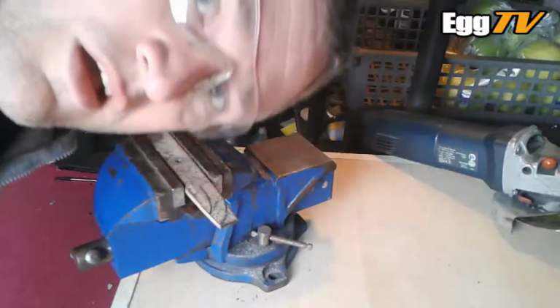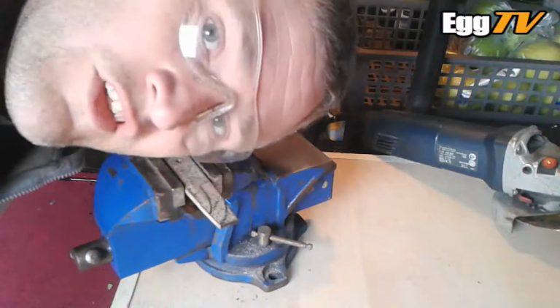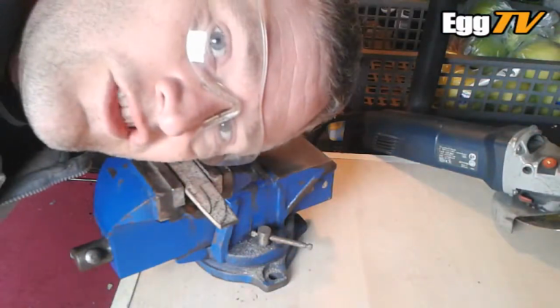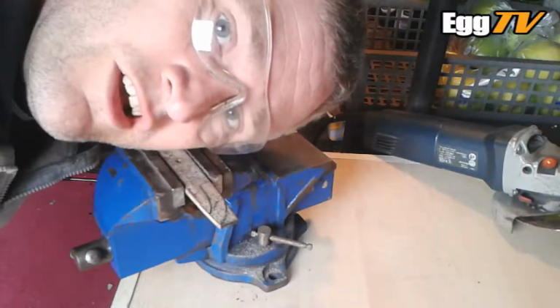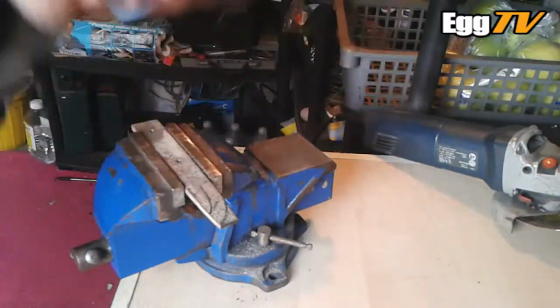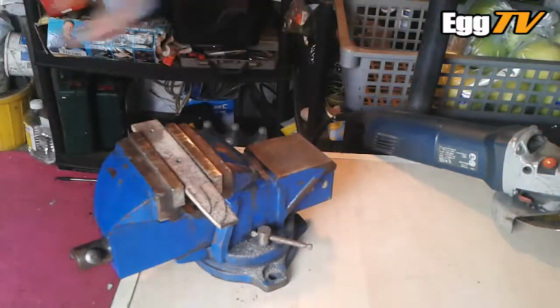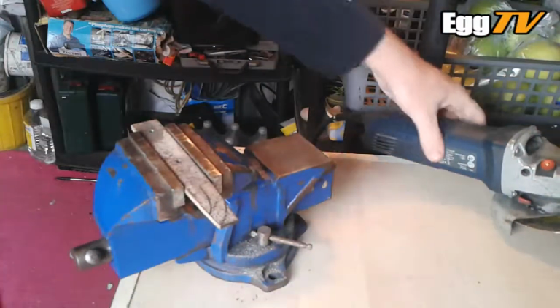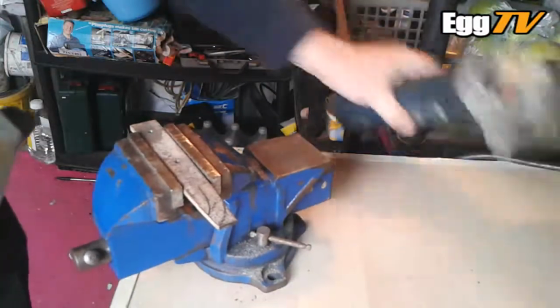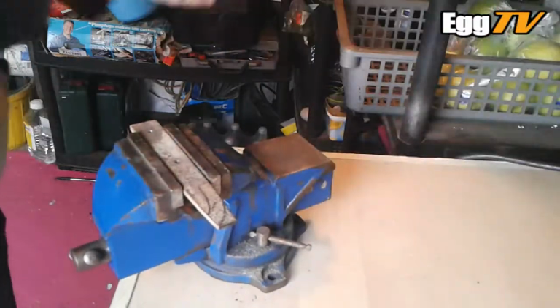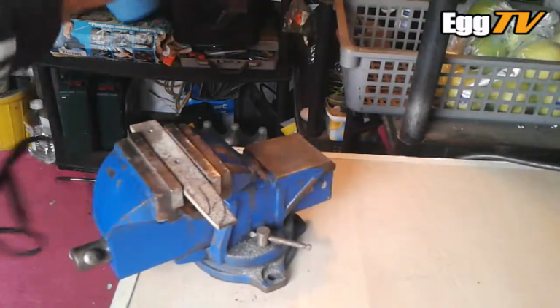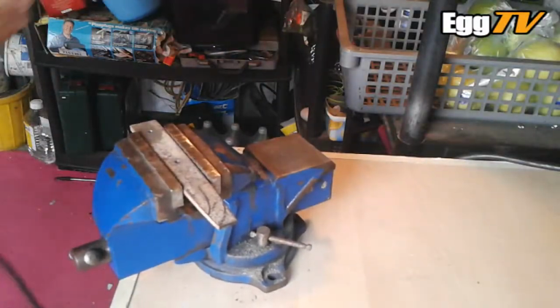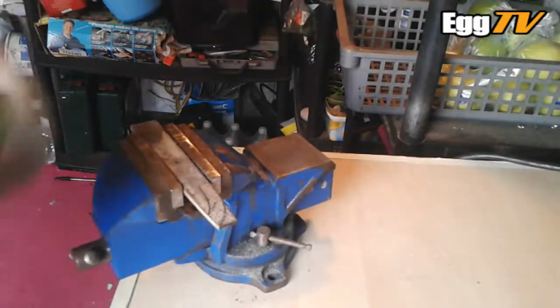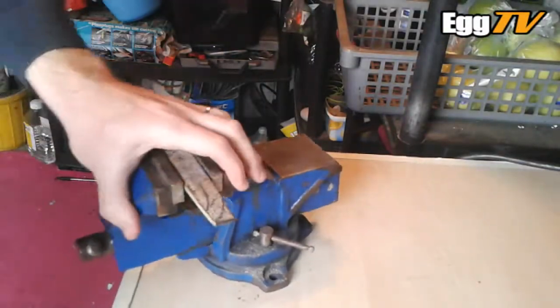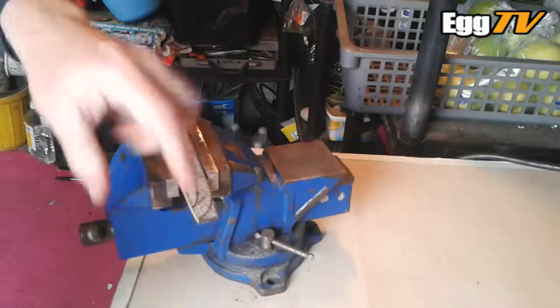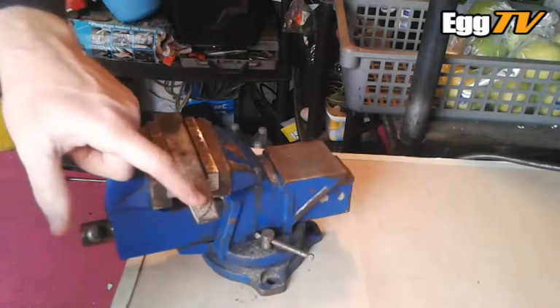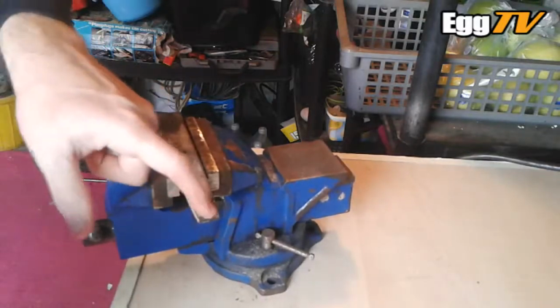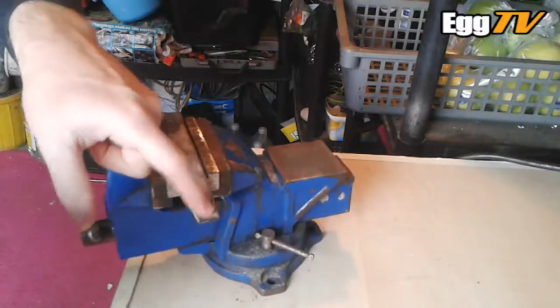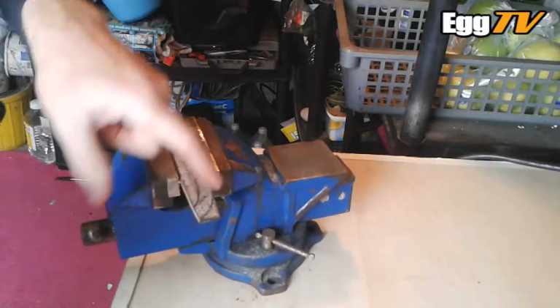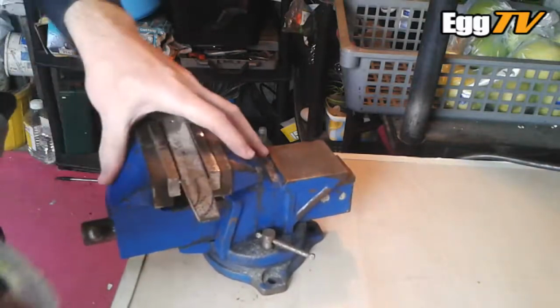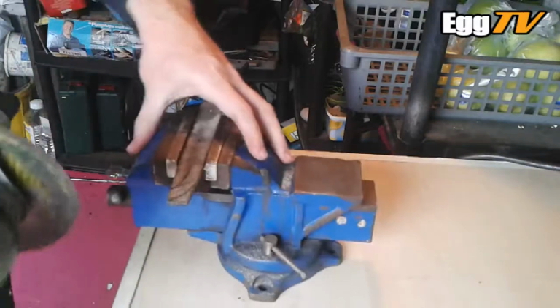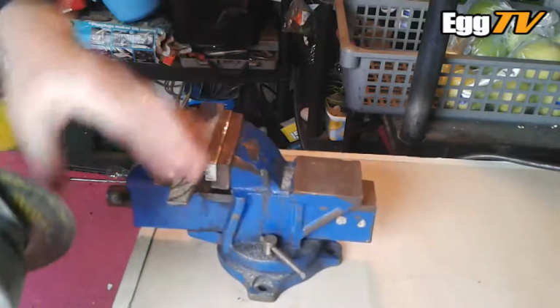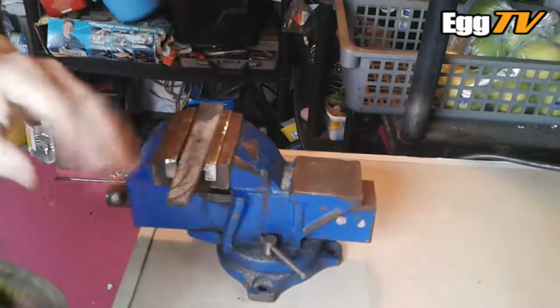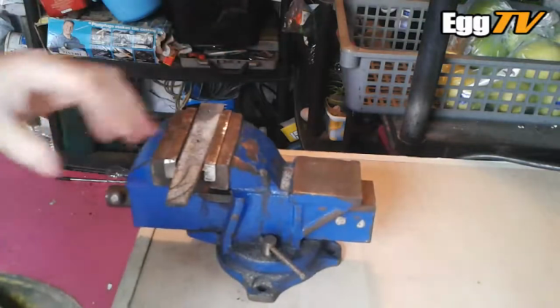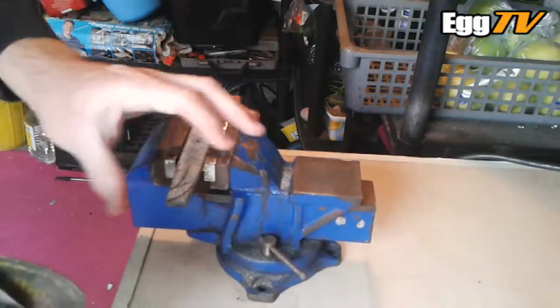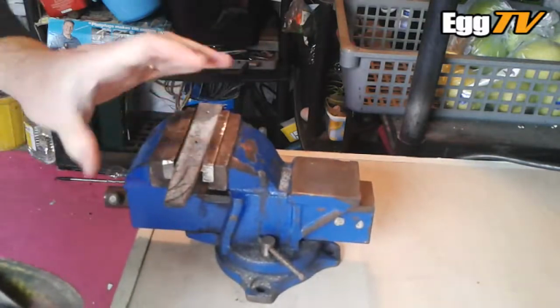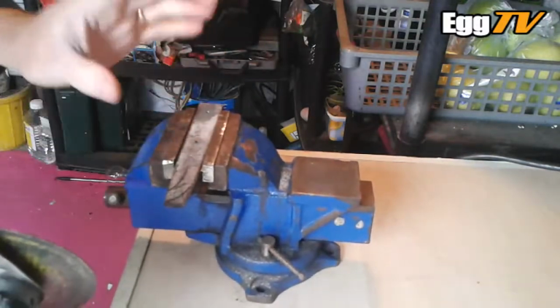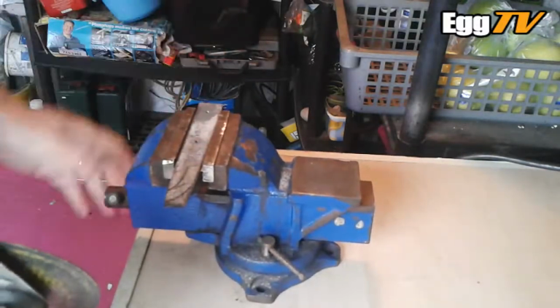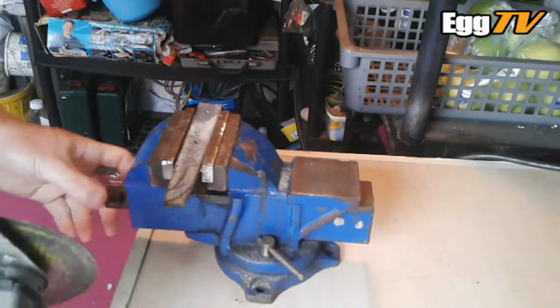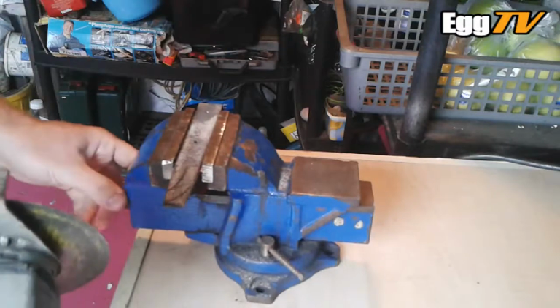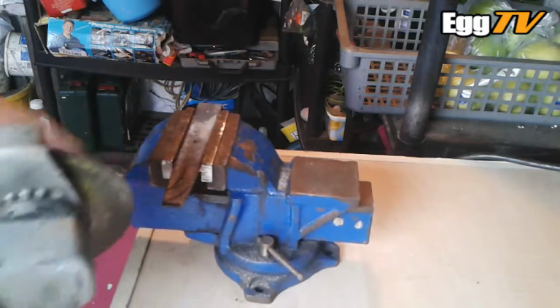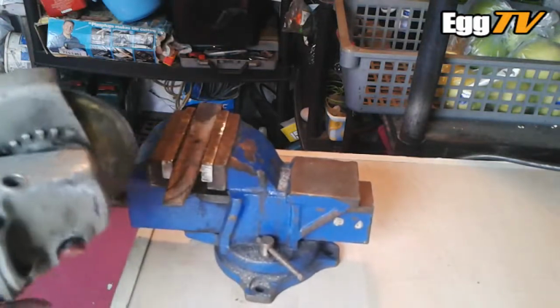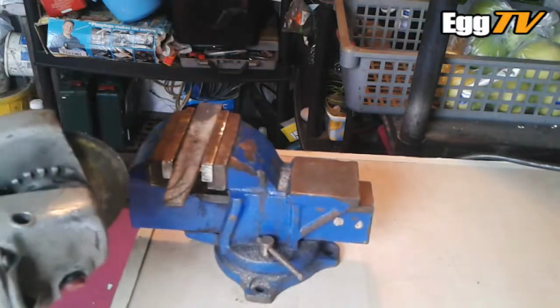I've got the old safety goggles on. Let's fire up the old angle grinder. Just take this section off first for the point of the blade. The steel's been obviously softened with the mini-forge so it should be not too bad cutting.